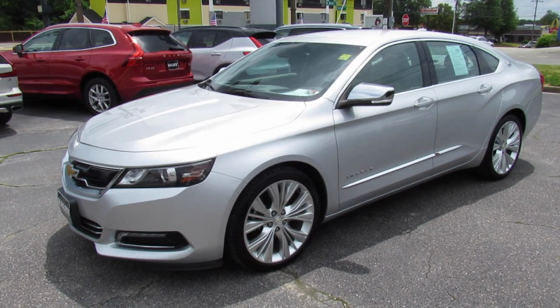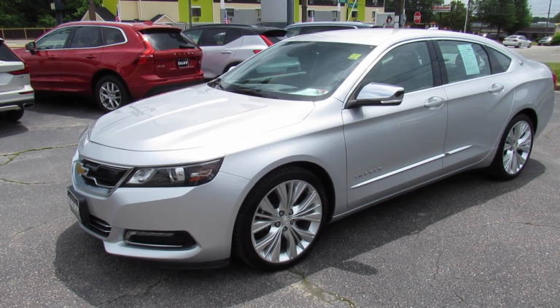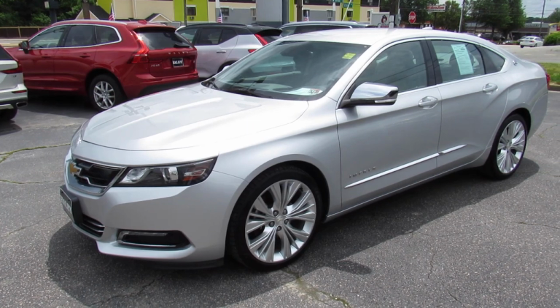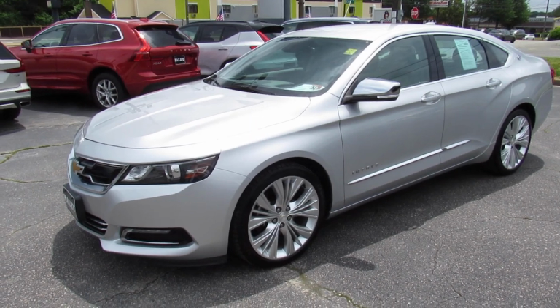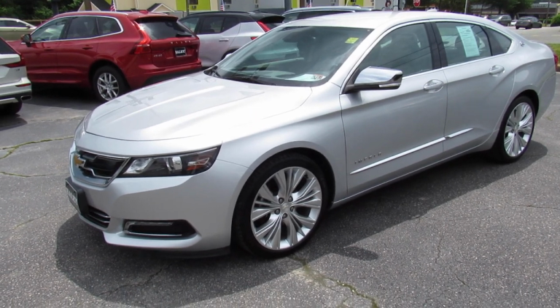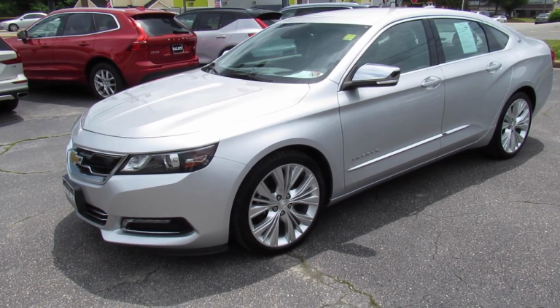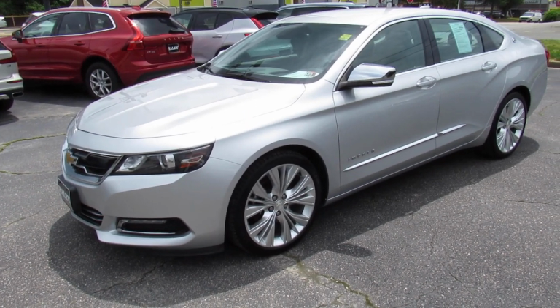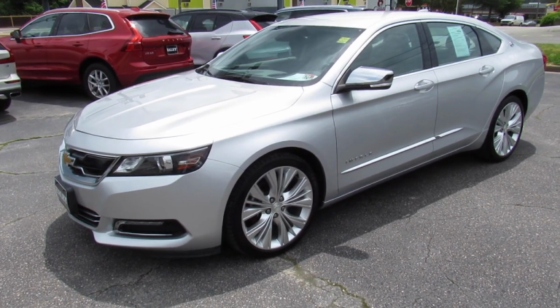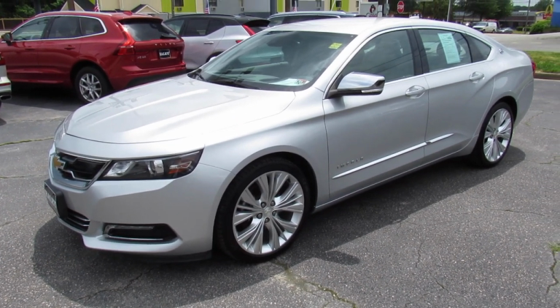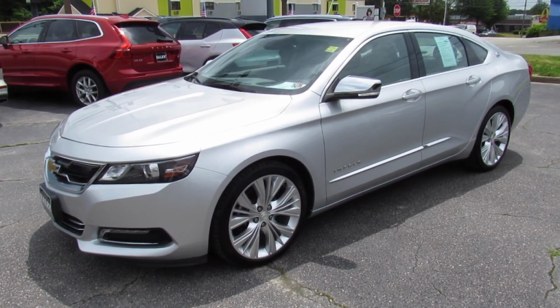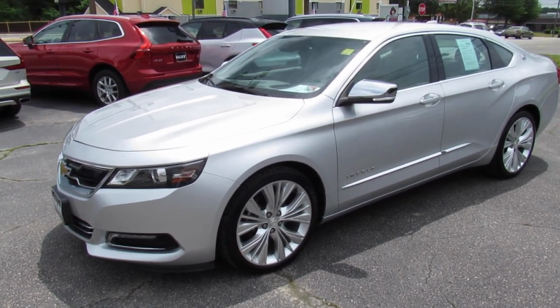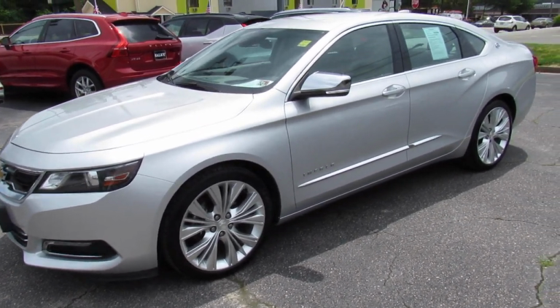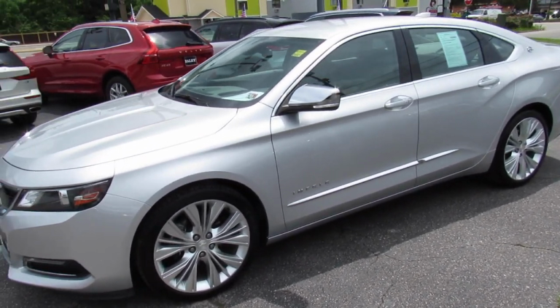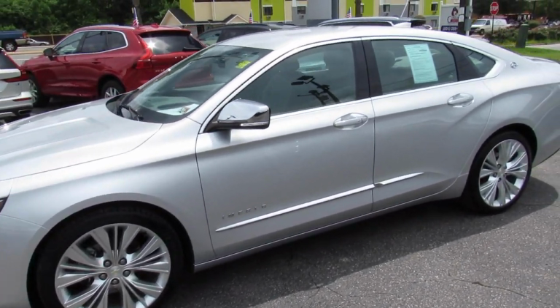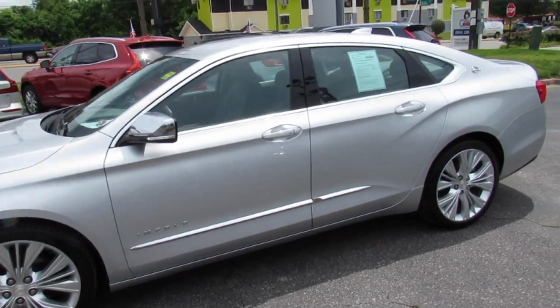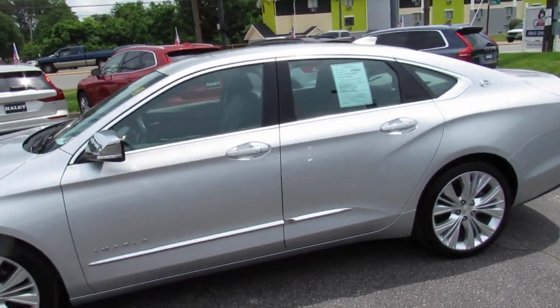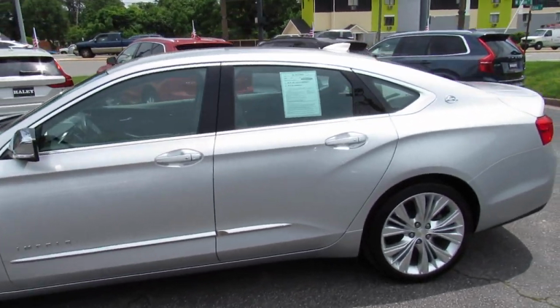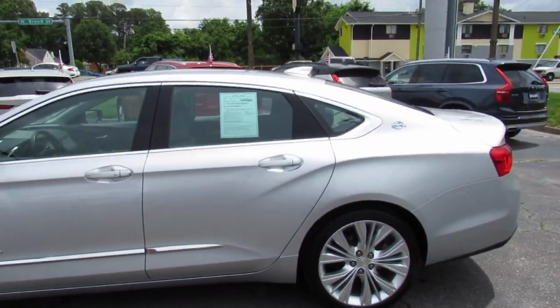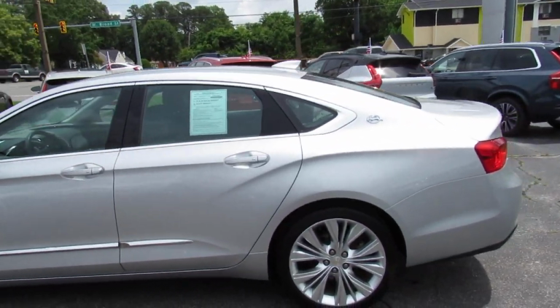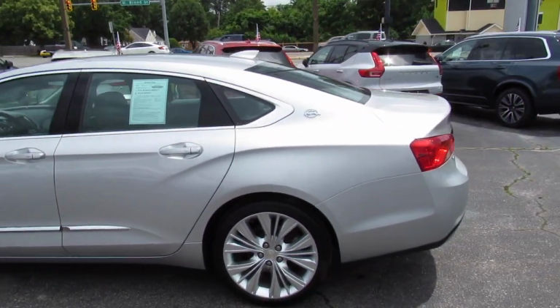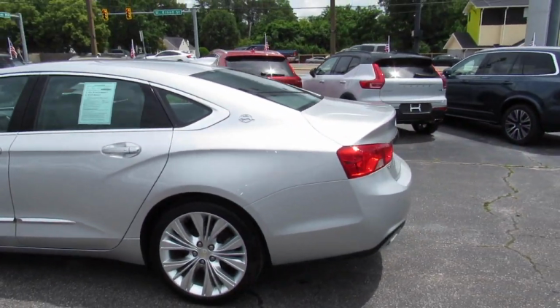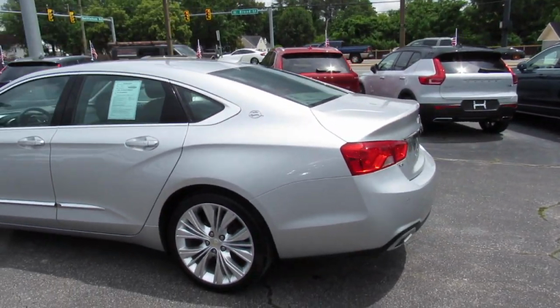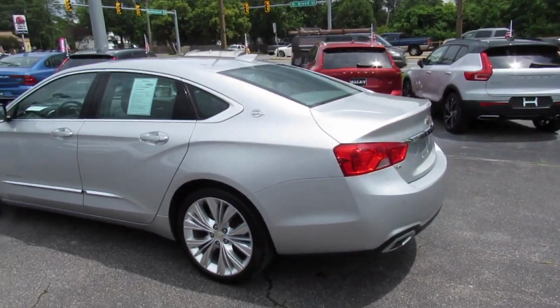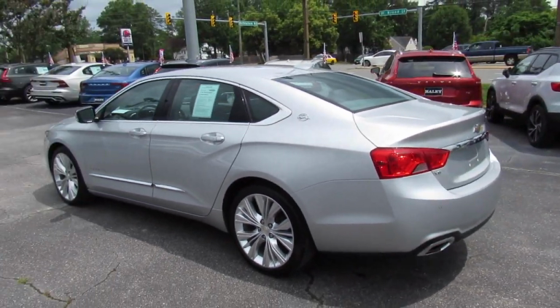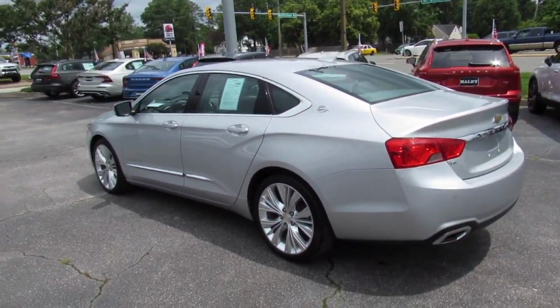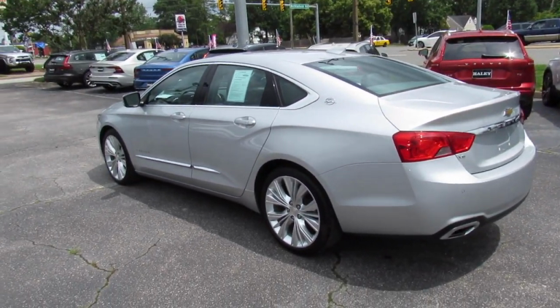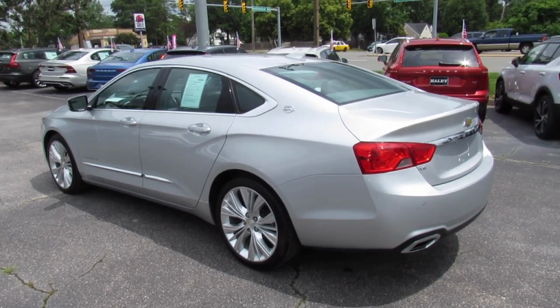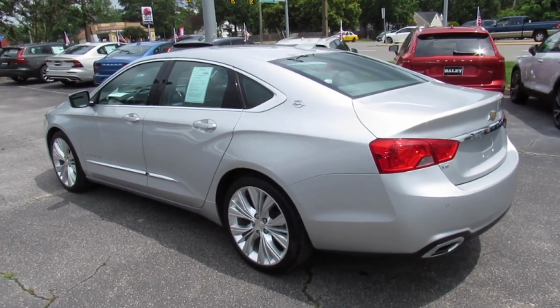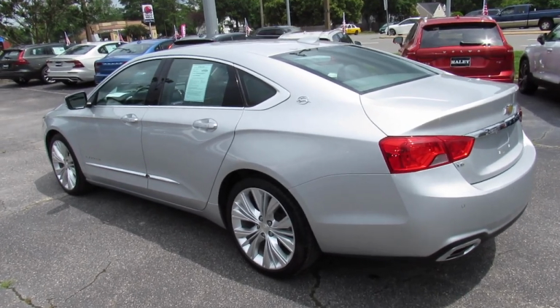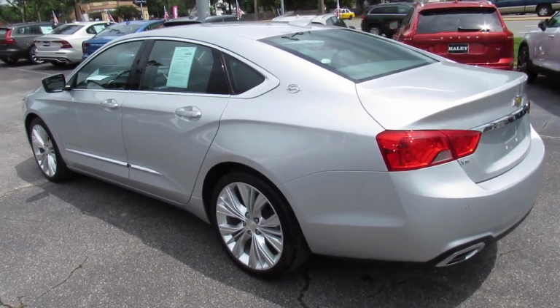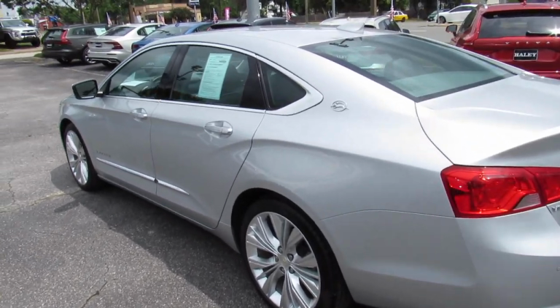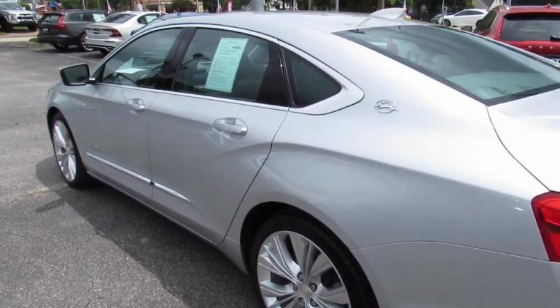Hey guys, it's me Jake from Jakeman 21642. Today I've got a video for you of this 2015 Chevrolet Impala. This one is a very nice, pretty much fully loaded LTZ model with the 2LZ package.